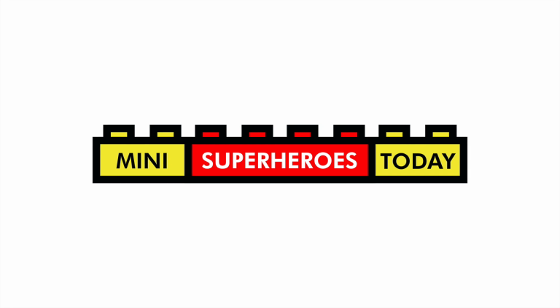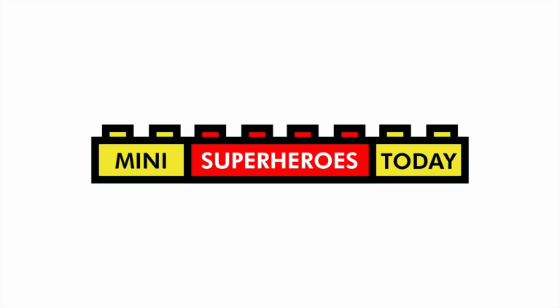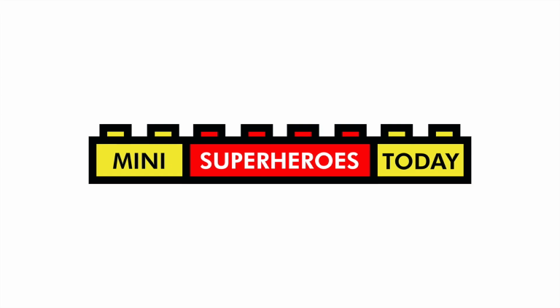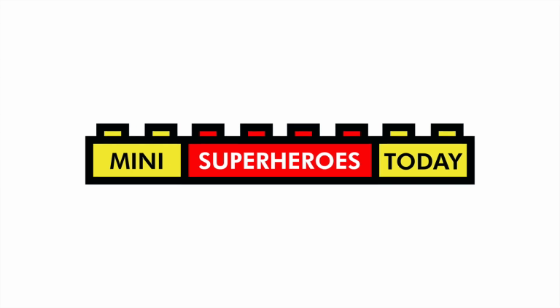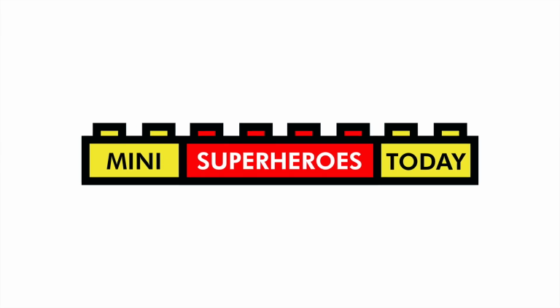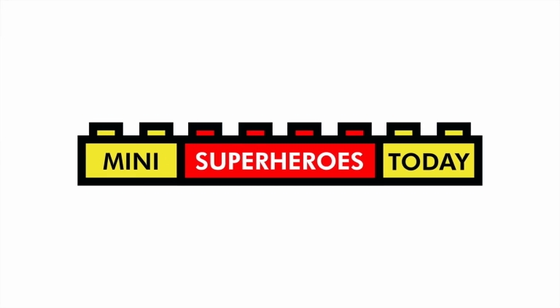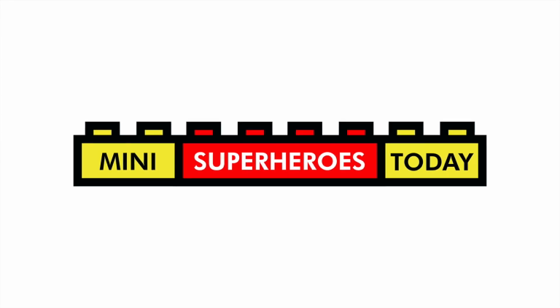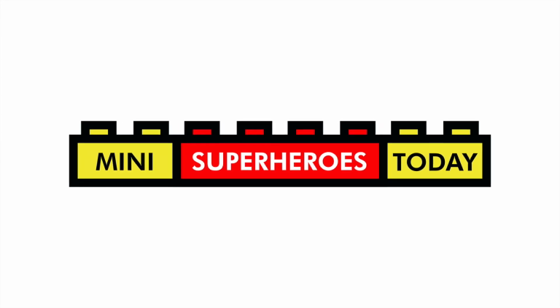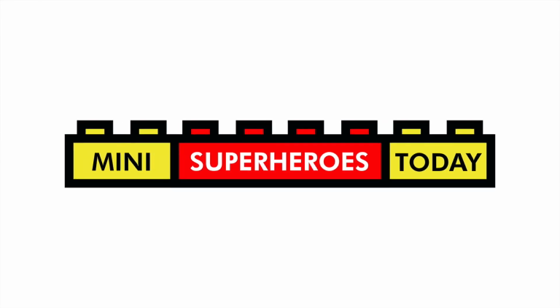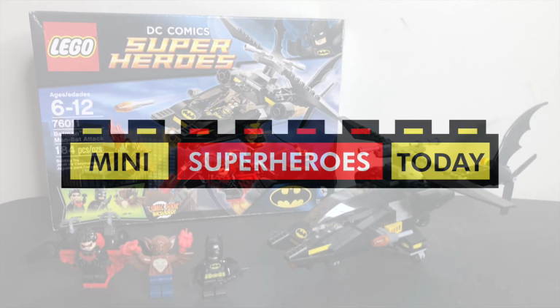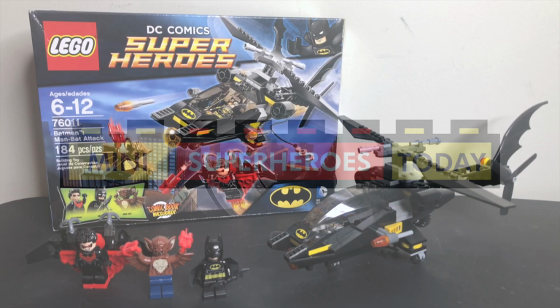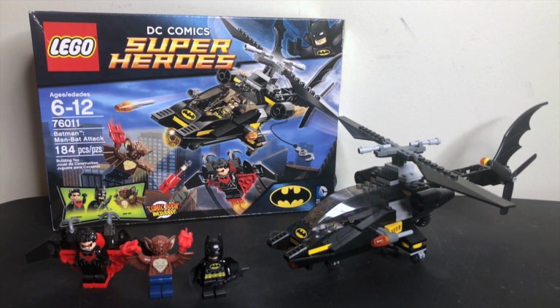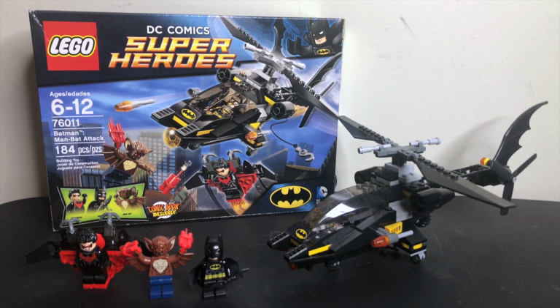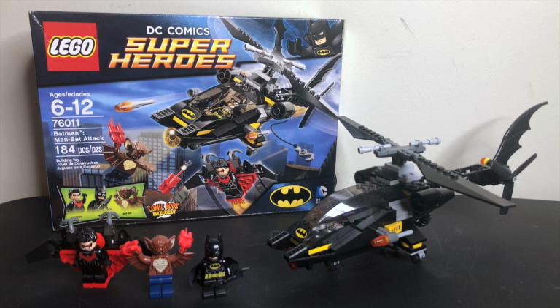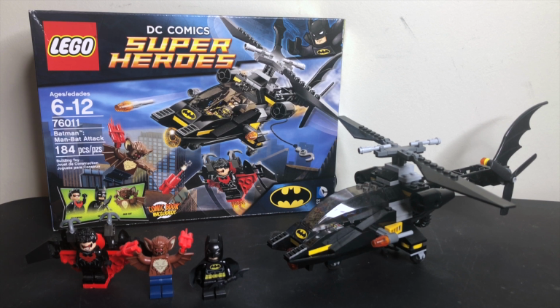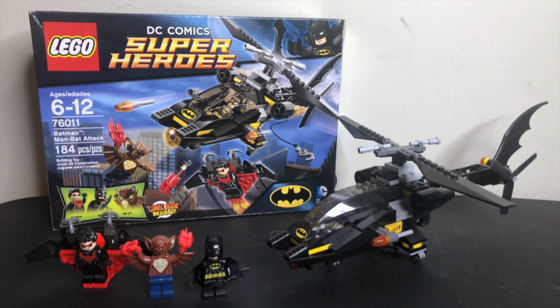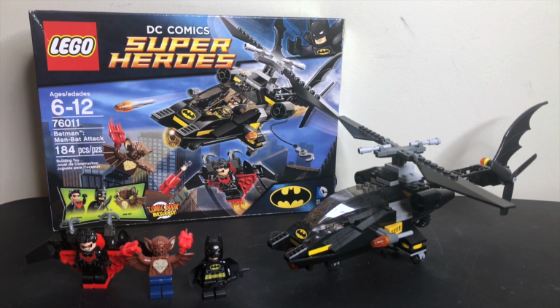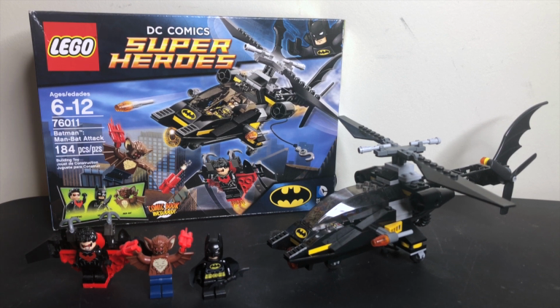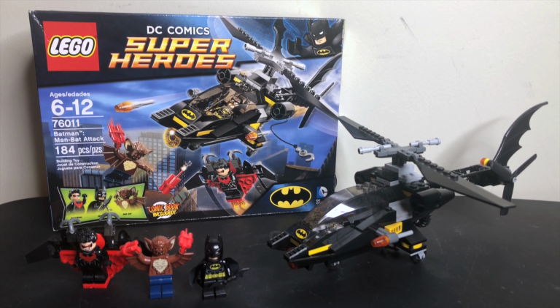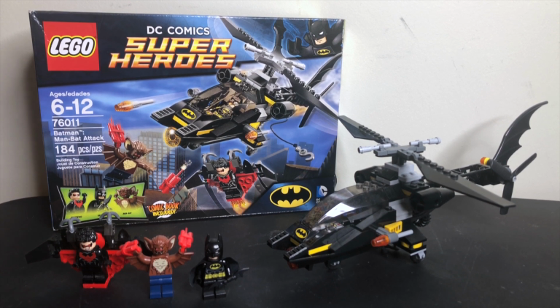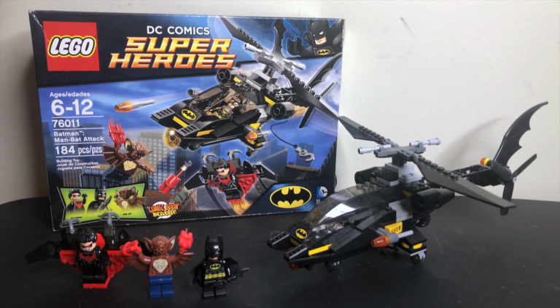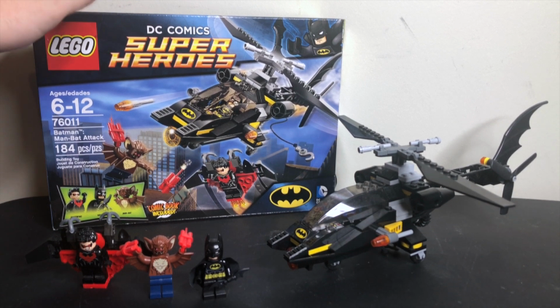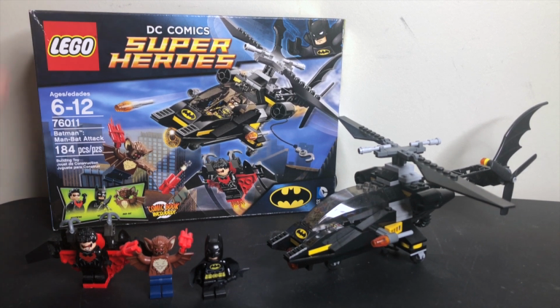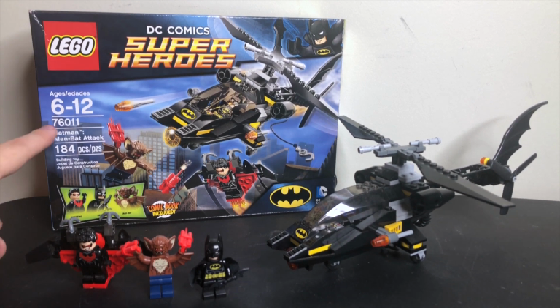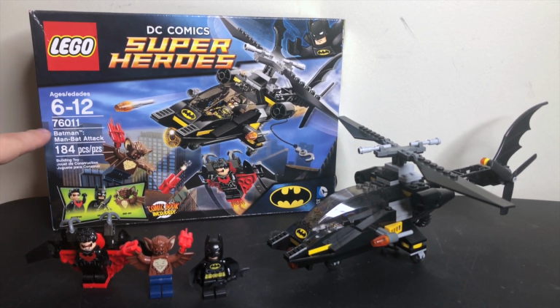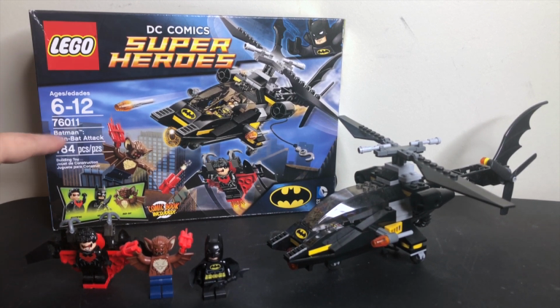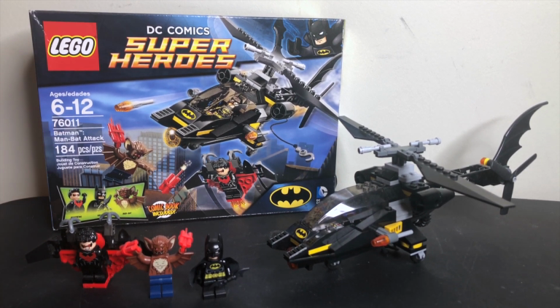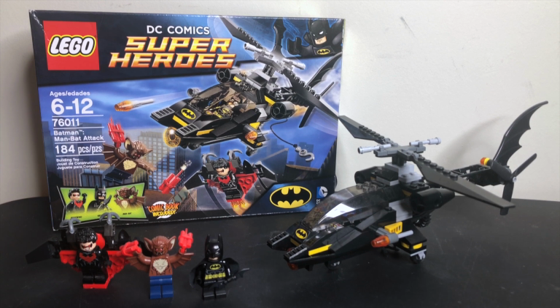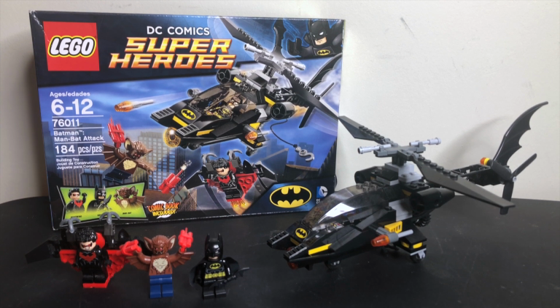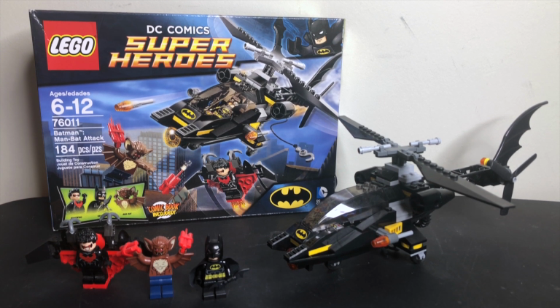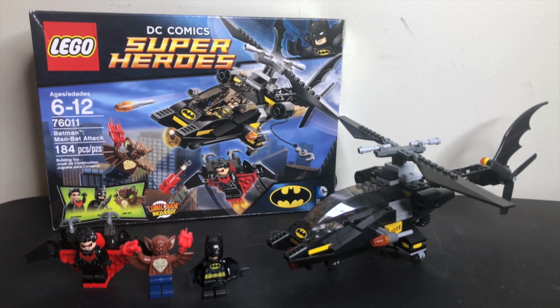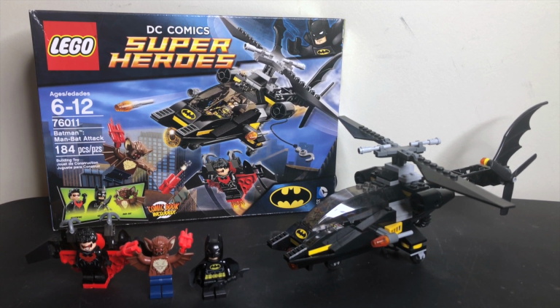What is up, you guys? This is Mini Superheroes Today, and in today's video we are winding the clocks back to 2014 to take a look at LEGO set 76011, Batman Man-Bat Attack.